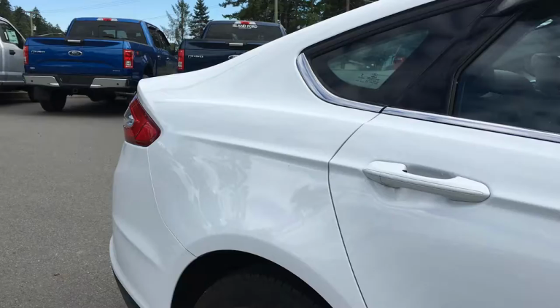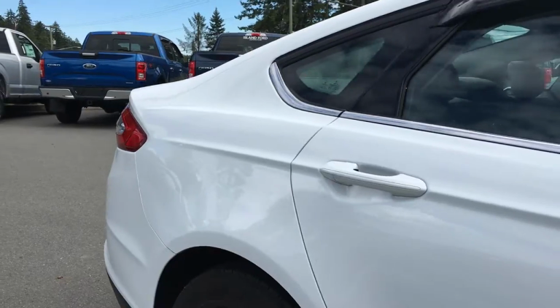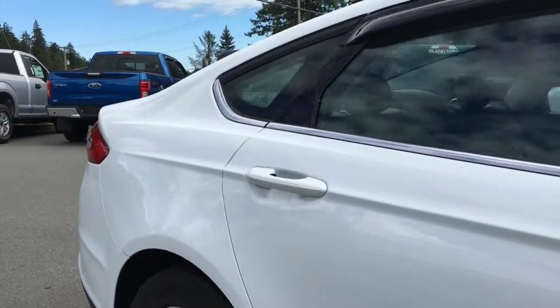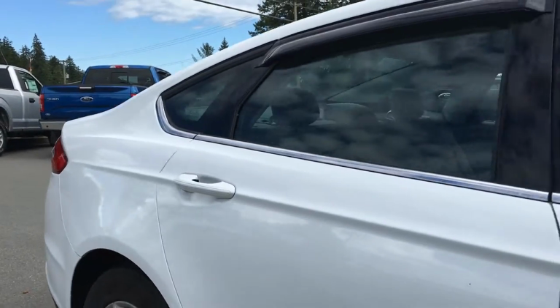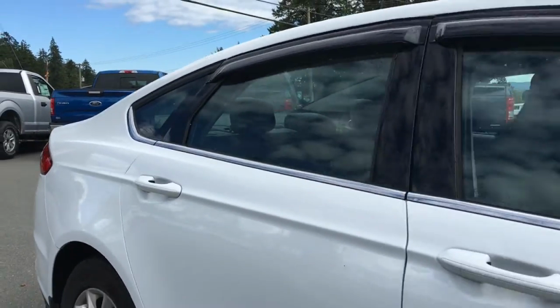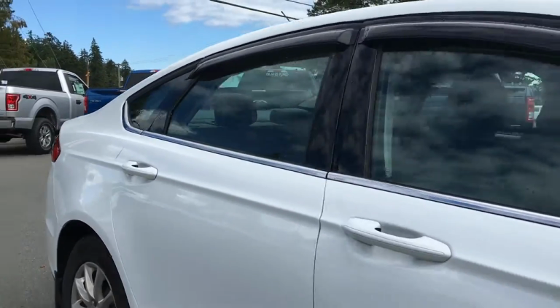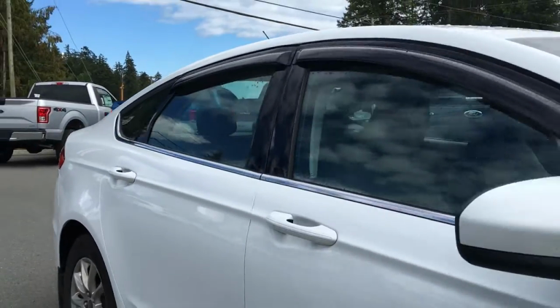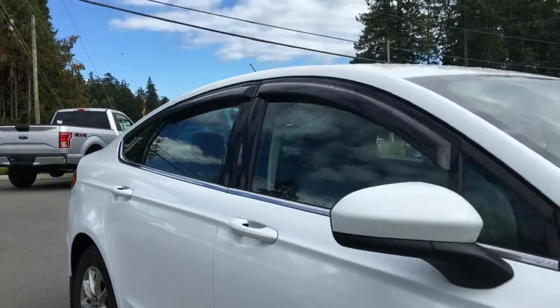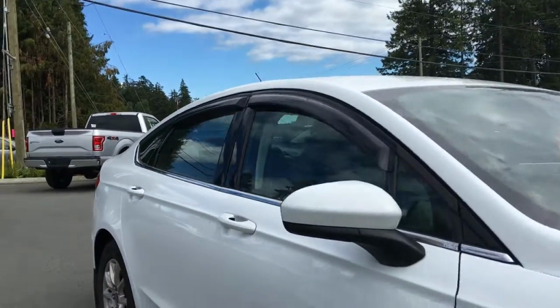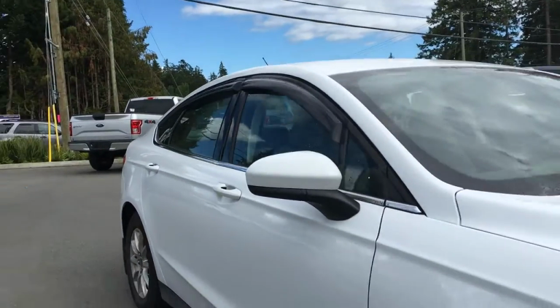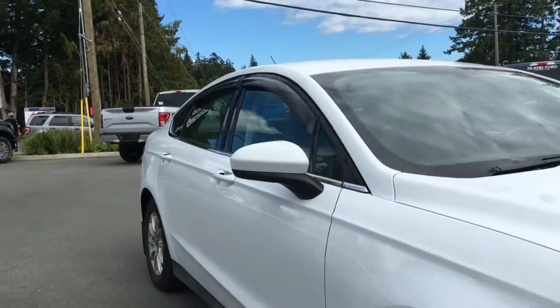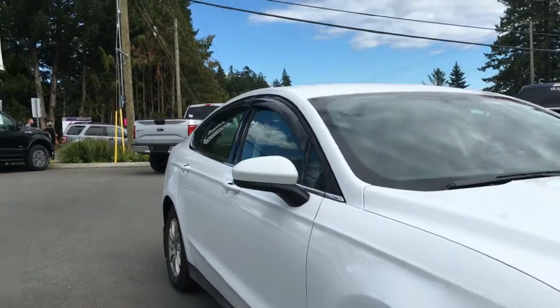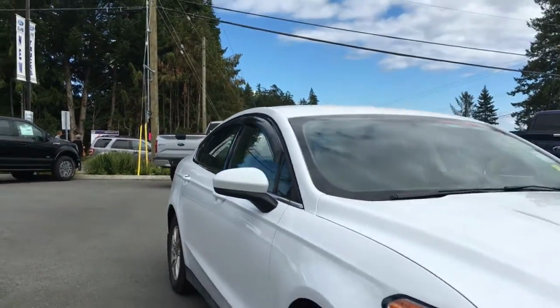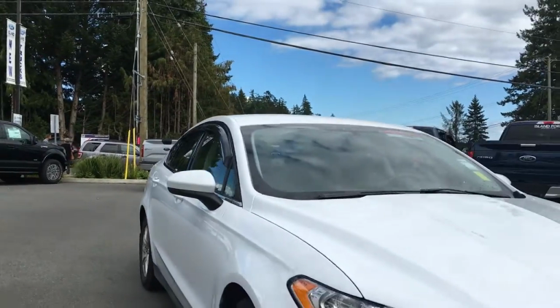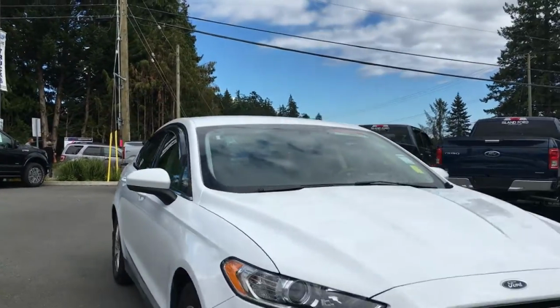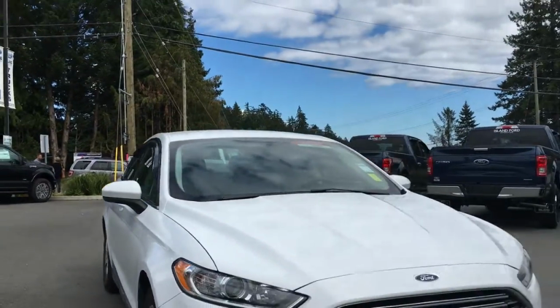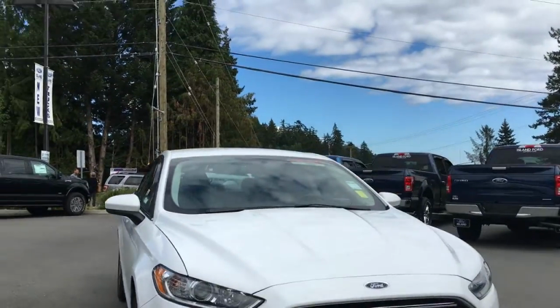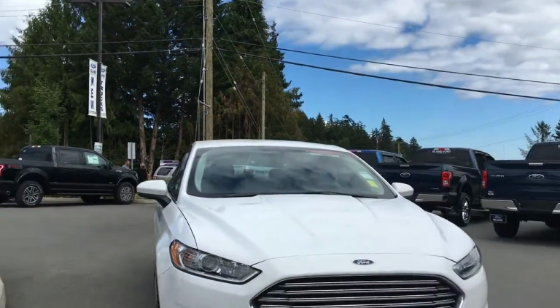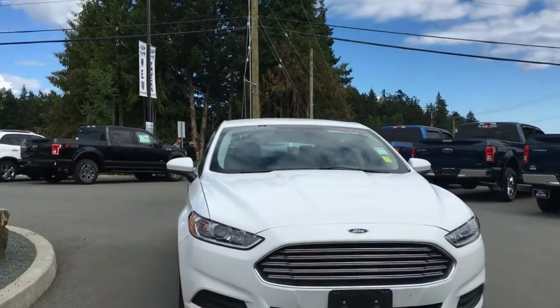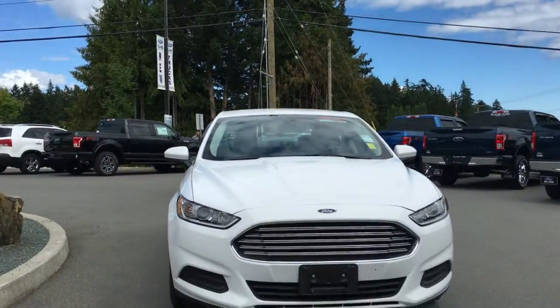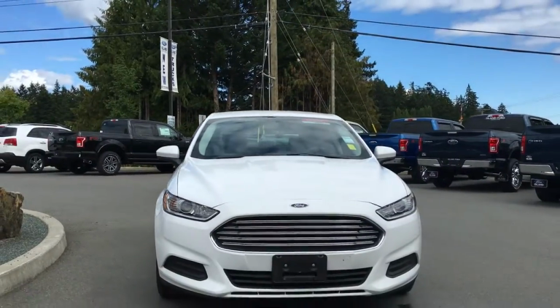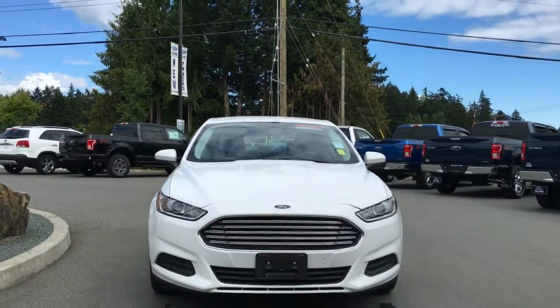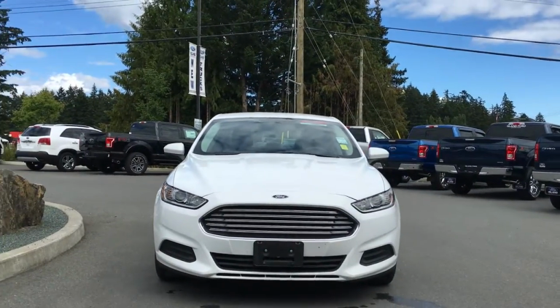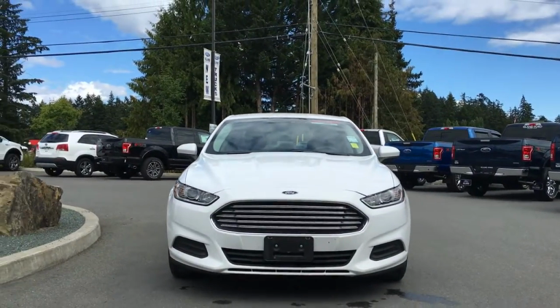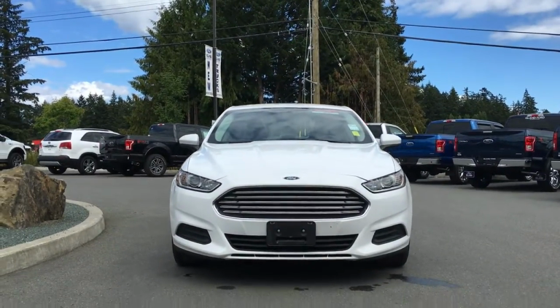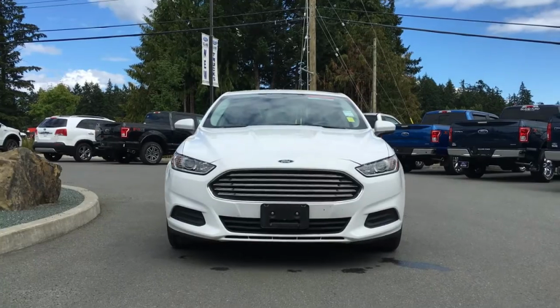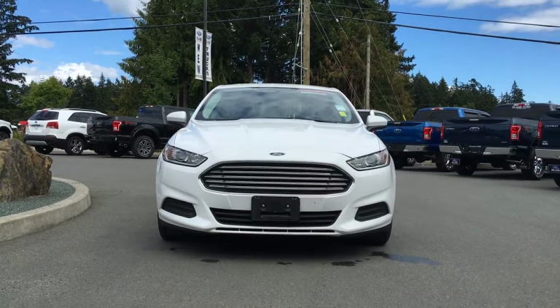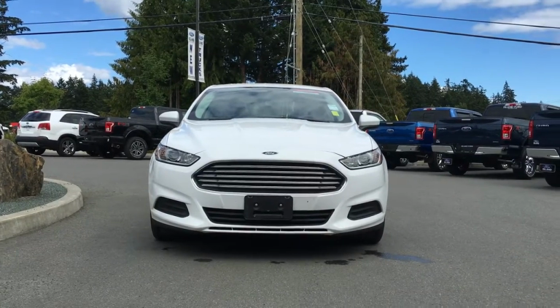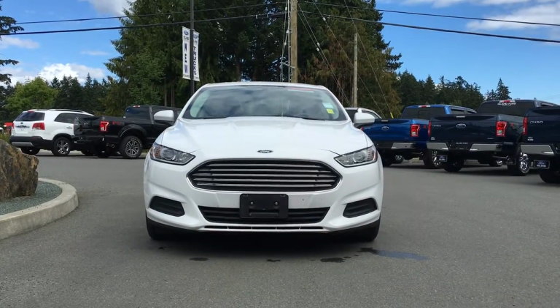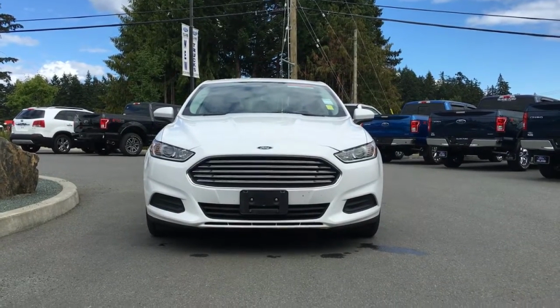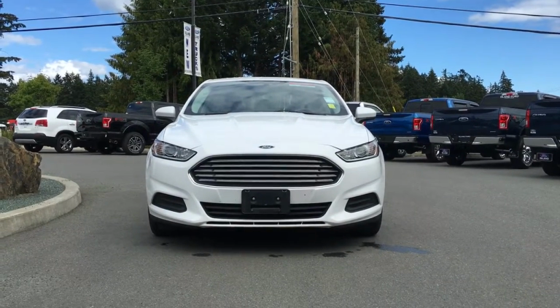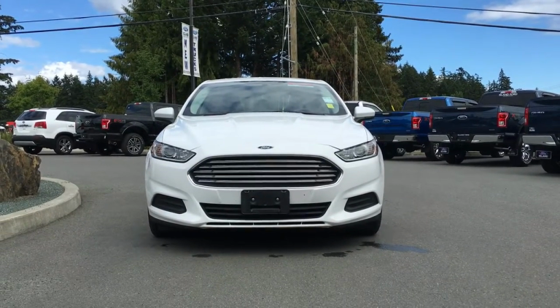Solar-tinted glass to keep the interior of the car cooler. Blind spot mirrors, halogen headlamps, and so many more reasons to come on down to Island Ford Superstore and check our new and used vehicles.